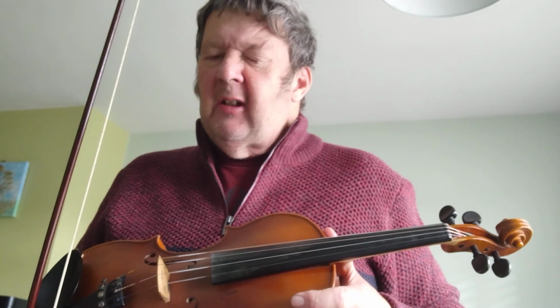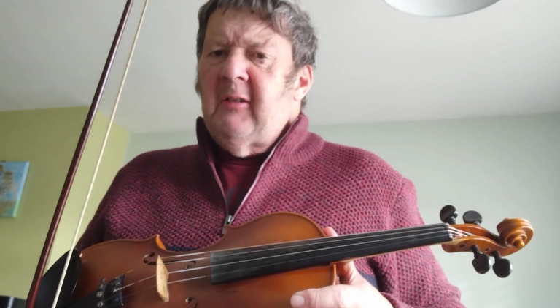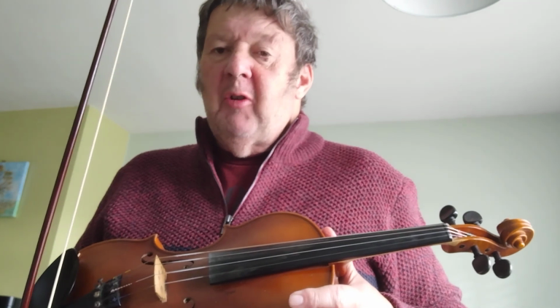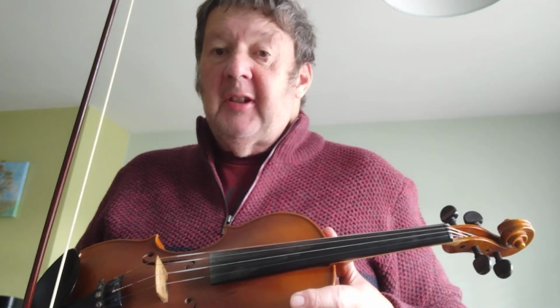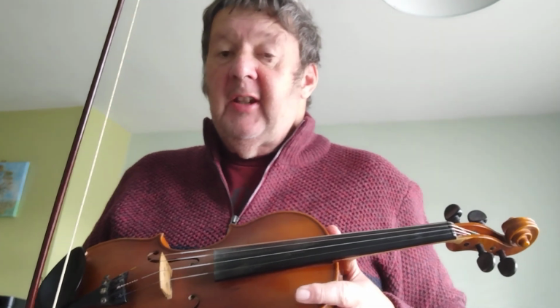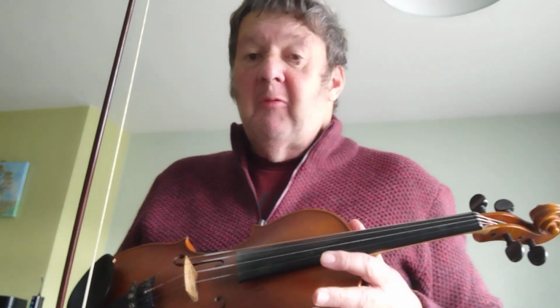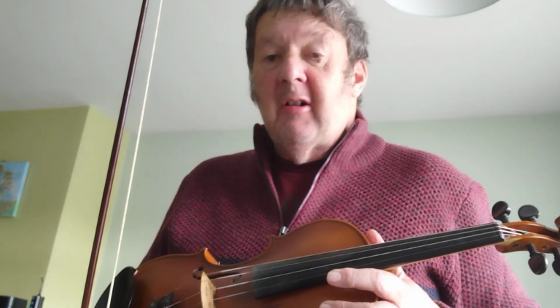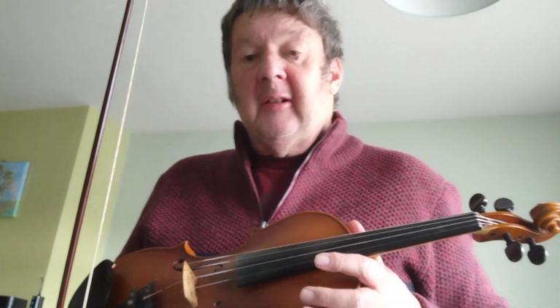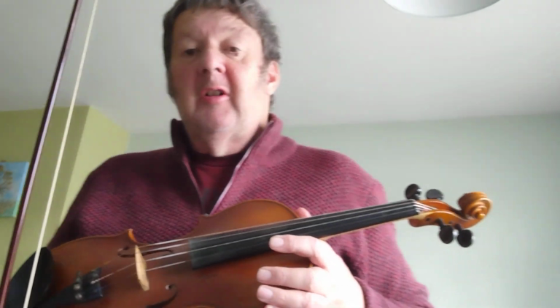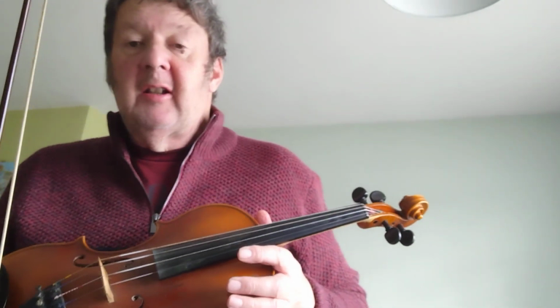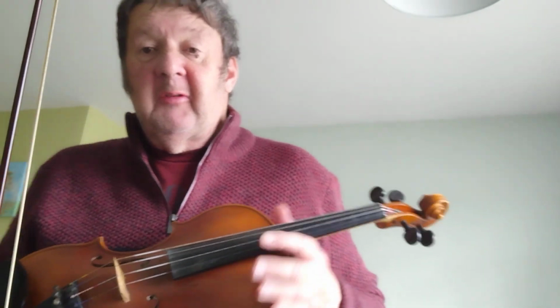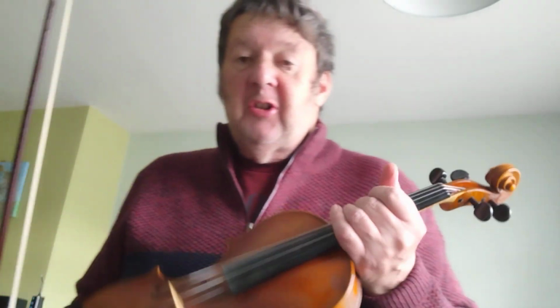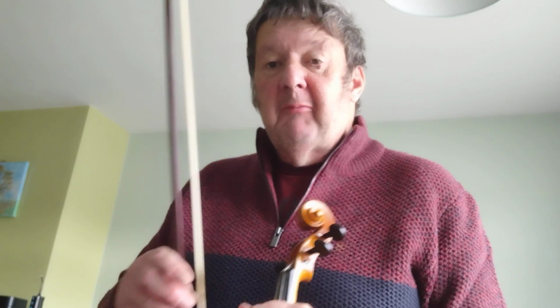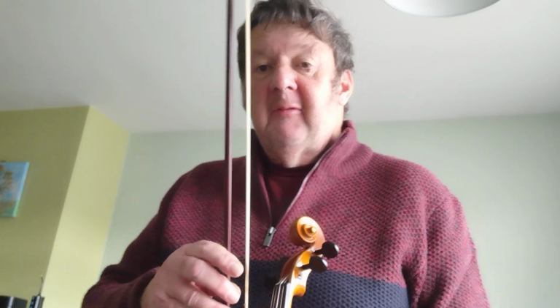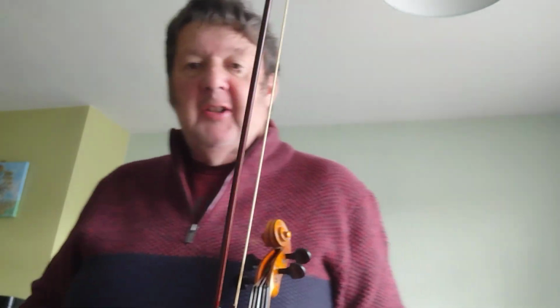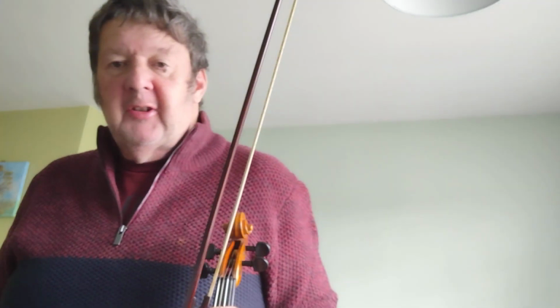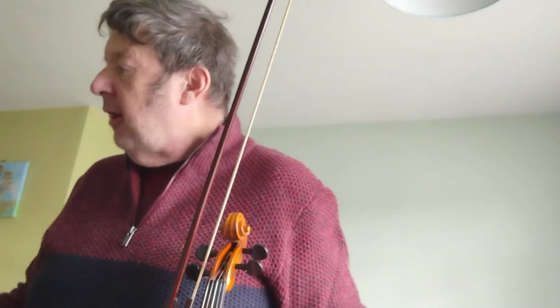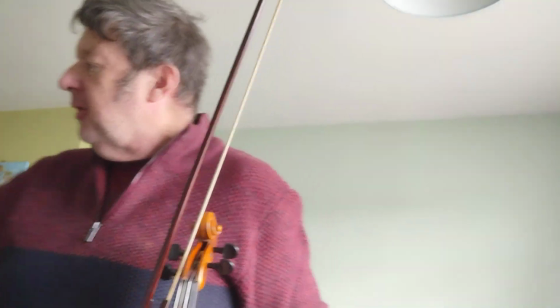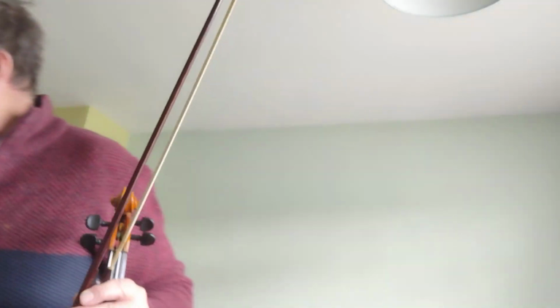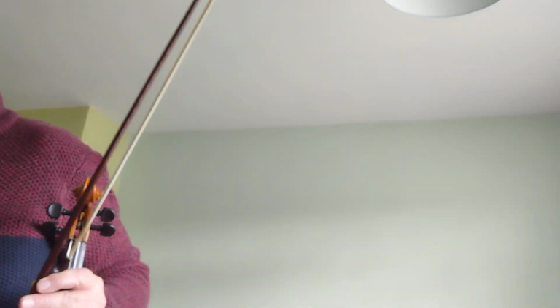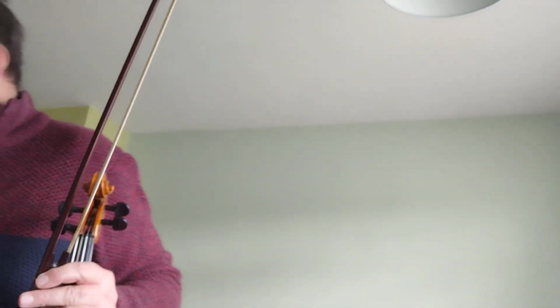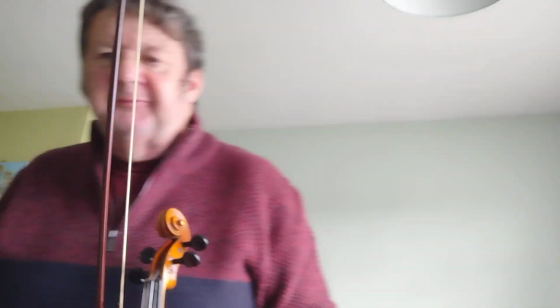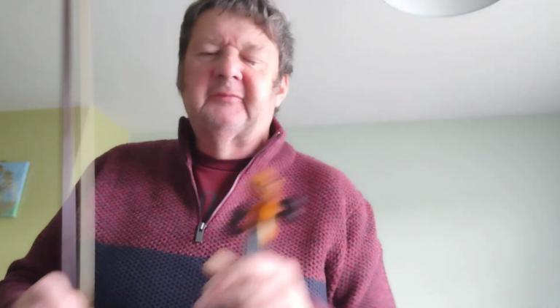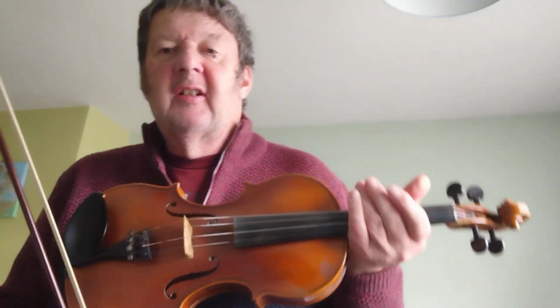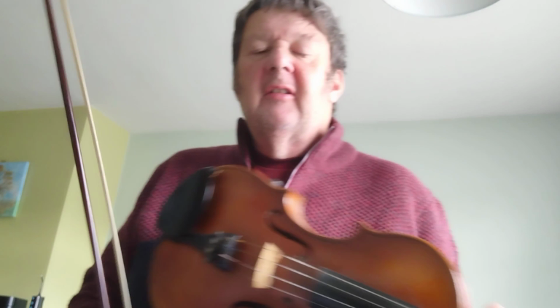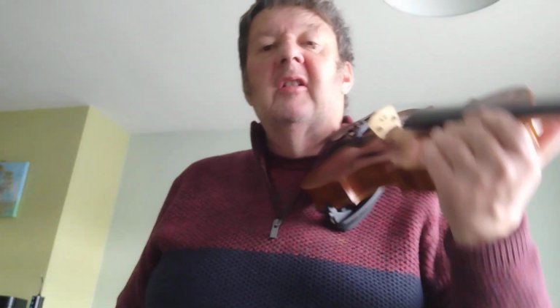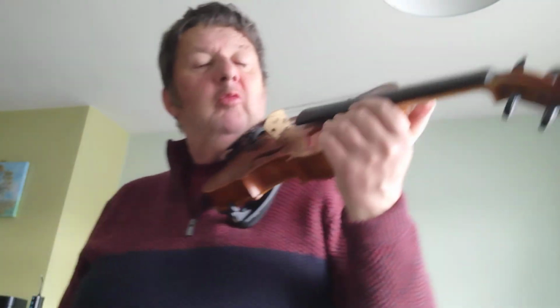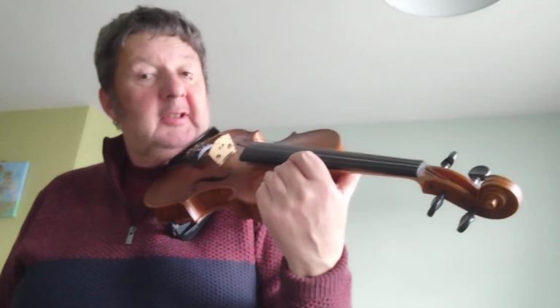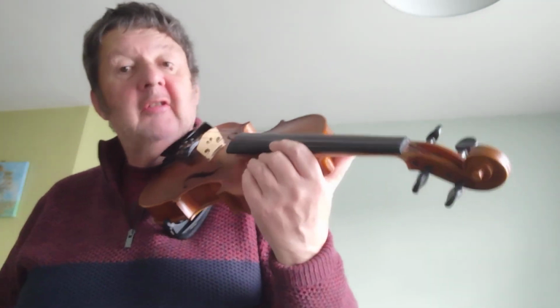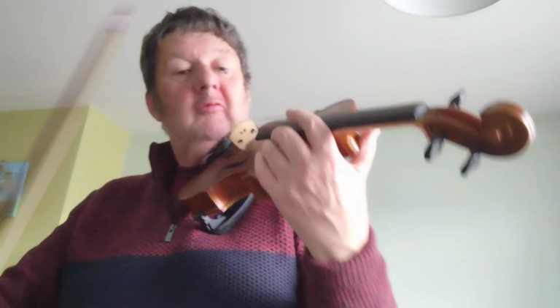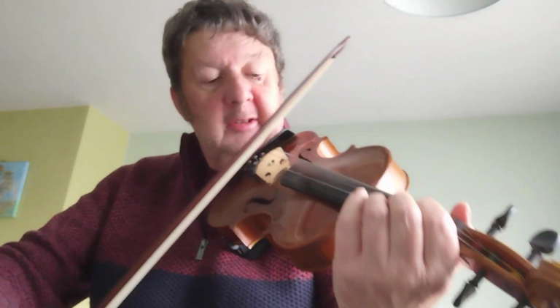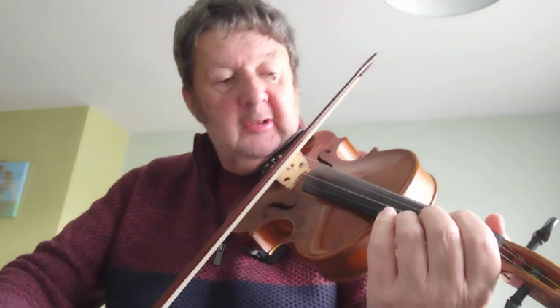And believe it or not, these reels were originally probably songs. So we're going to do 92. 1-2. 1-2.